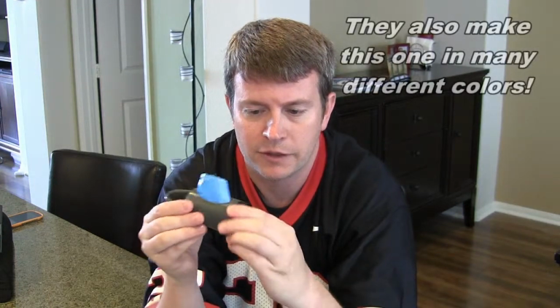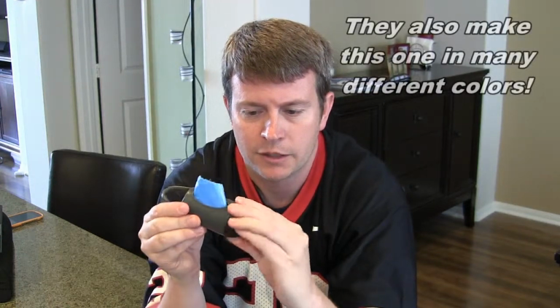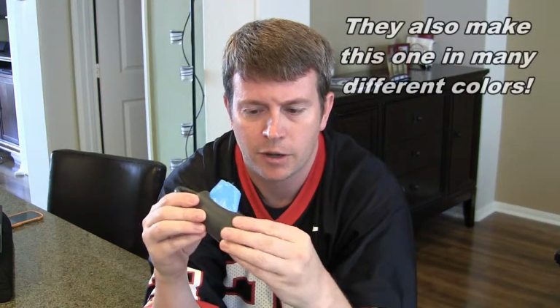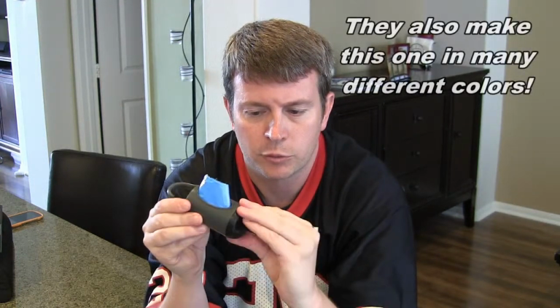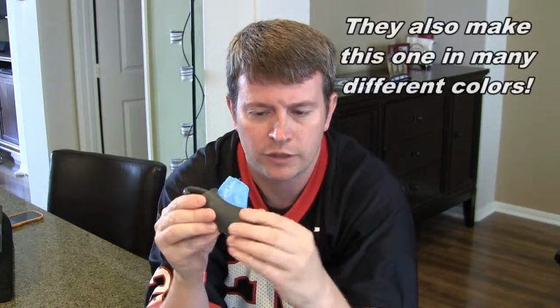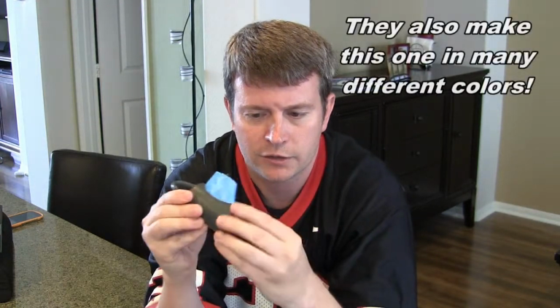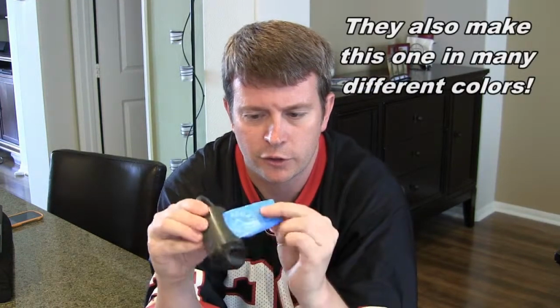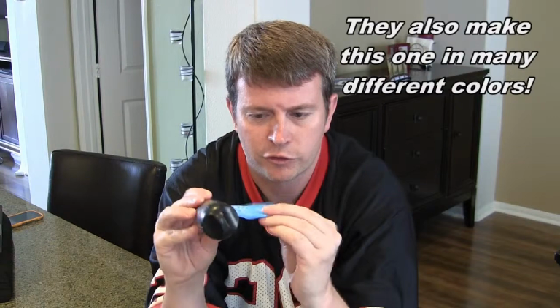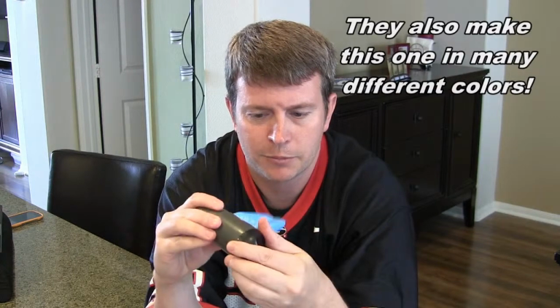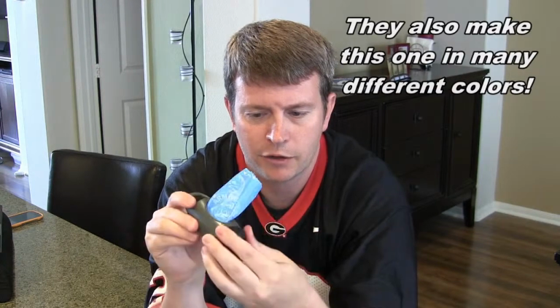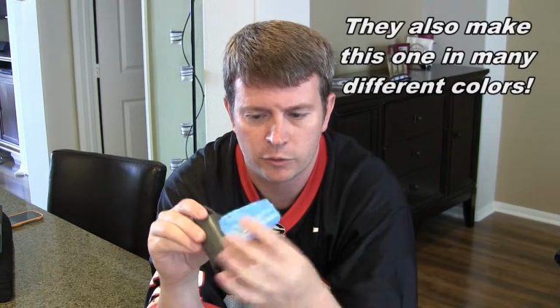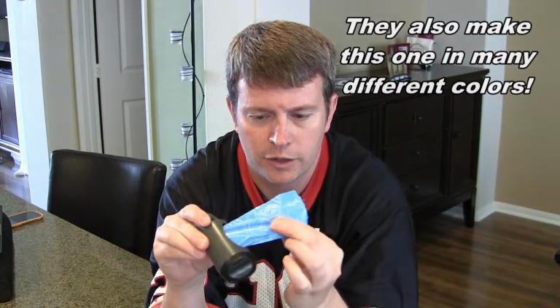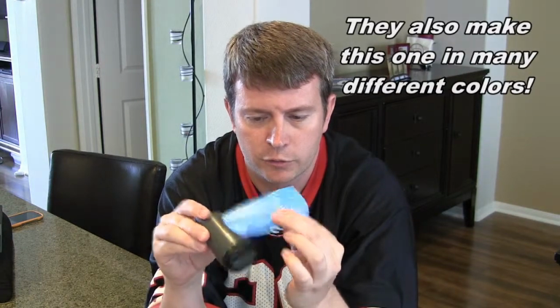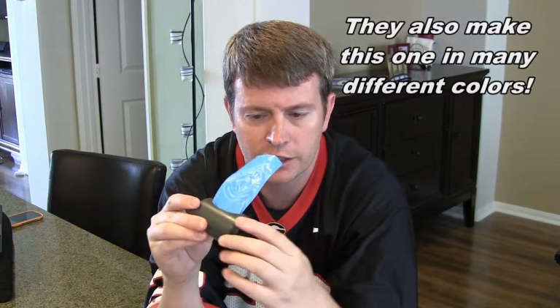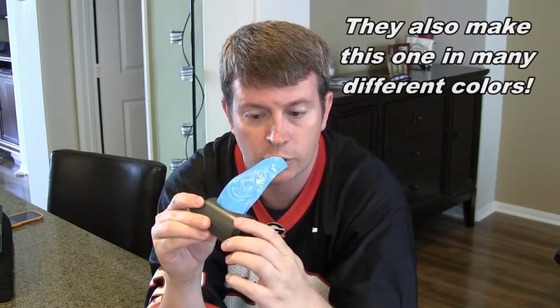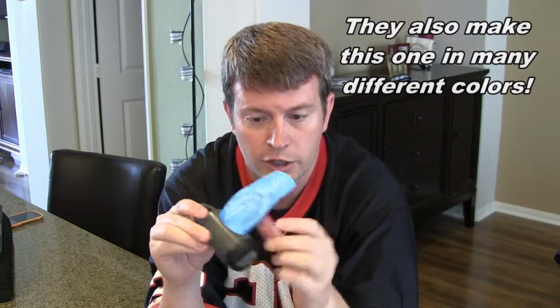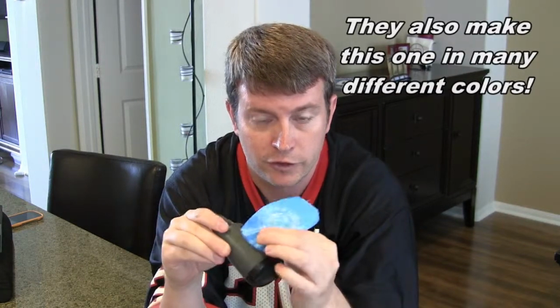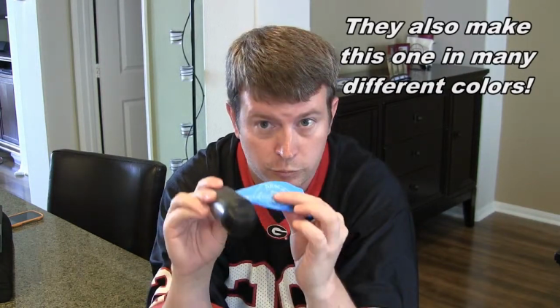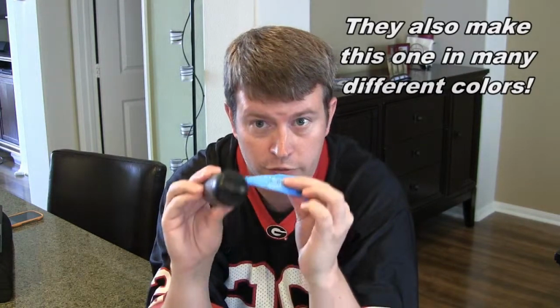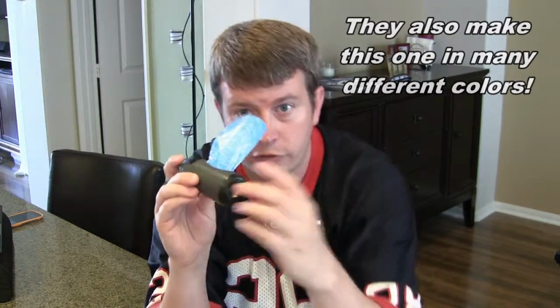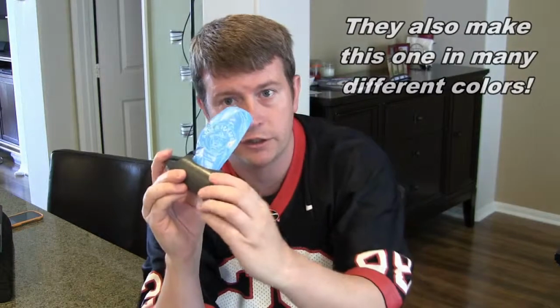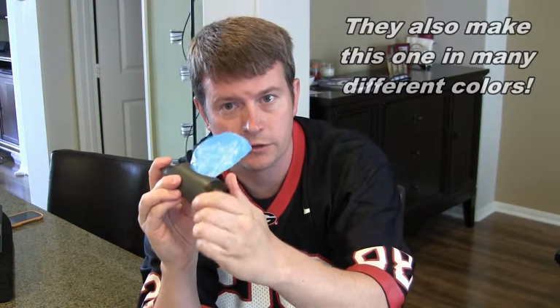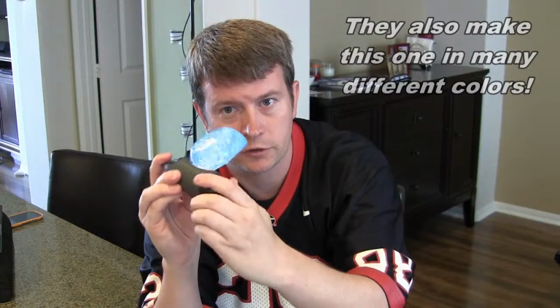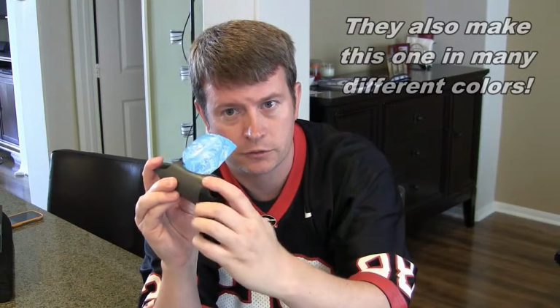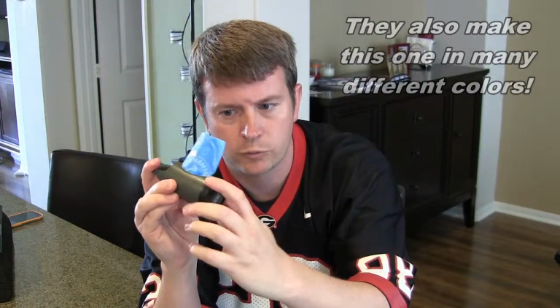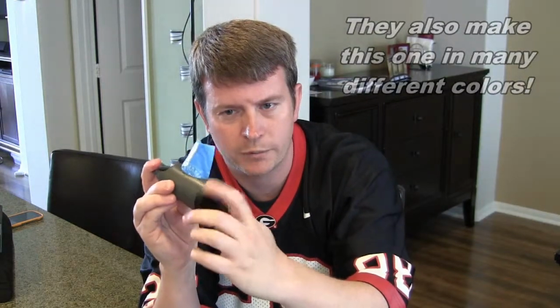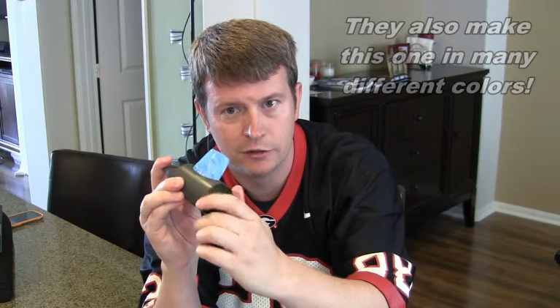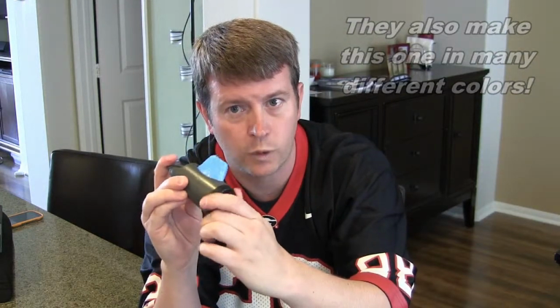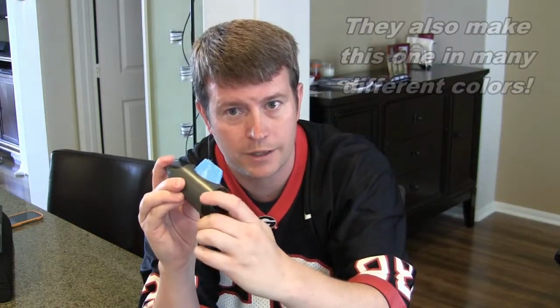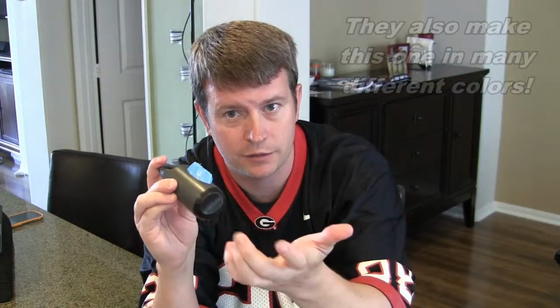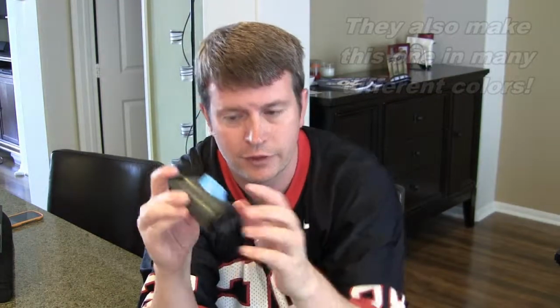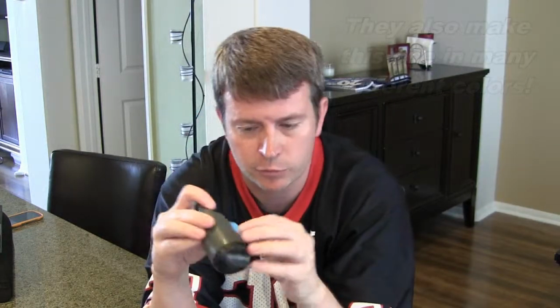The bottom rotates, so if you're trying to get the bag out and it won't come out, you can rotate it, or if you pull out too far and you need to wind it back in, you just wind it back in. Very simple.